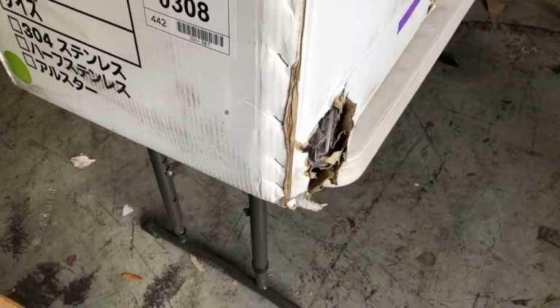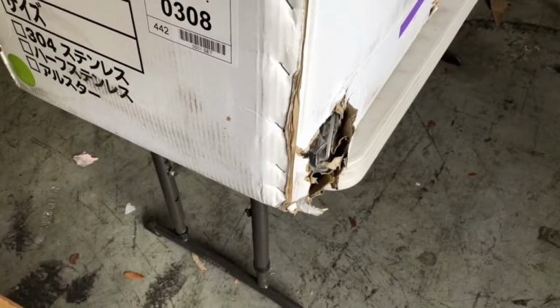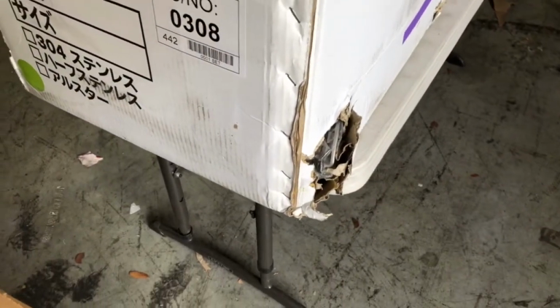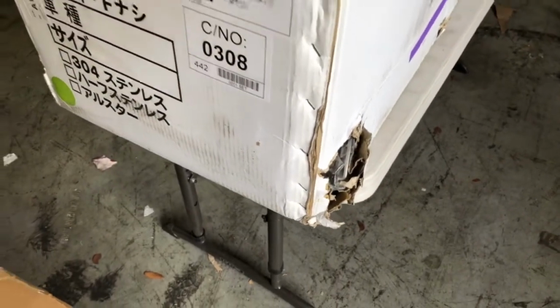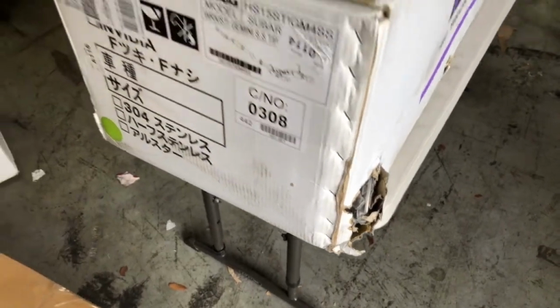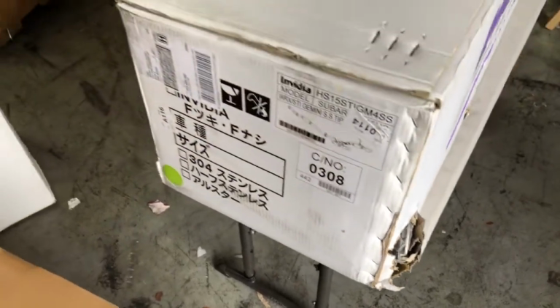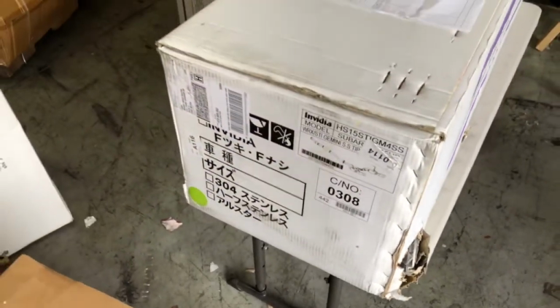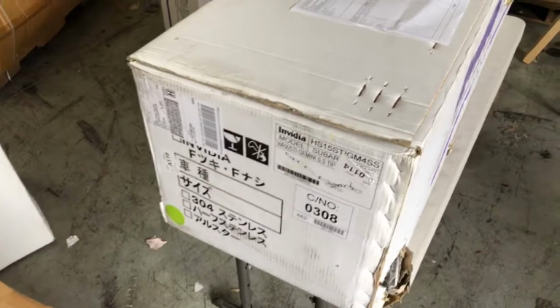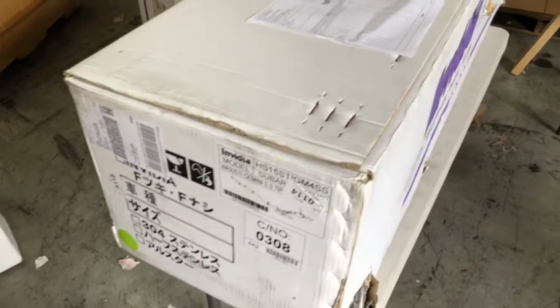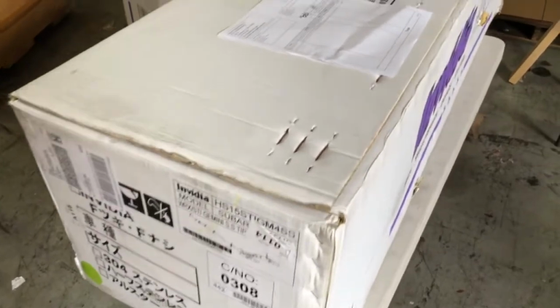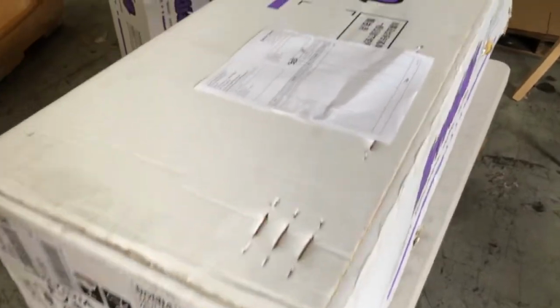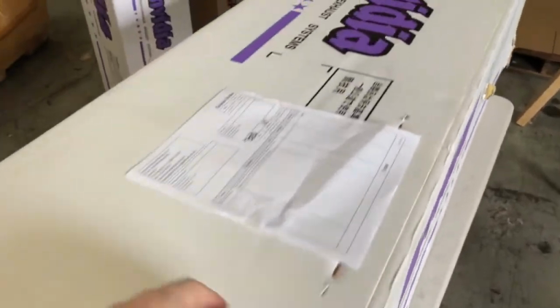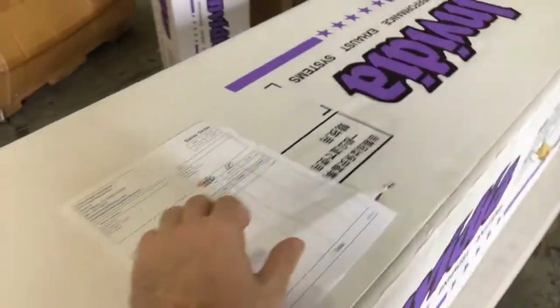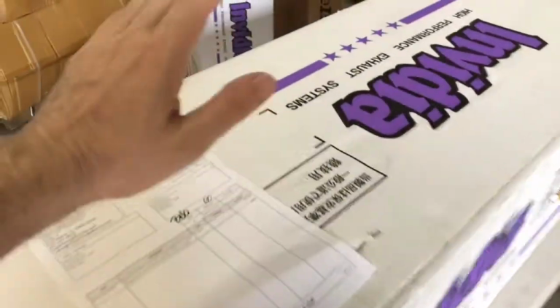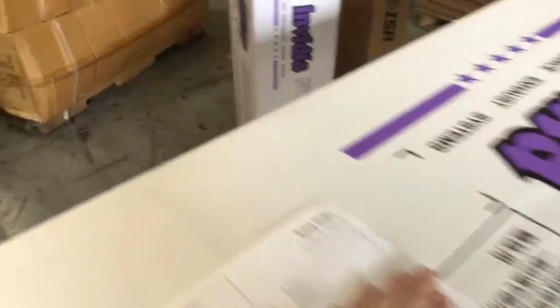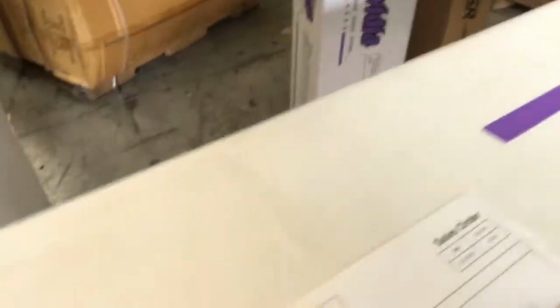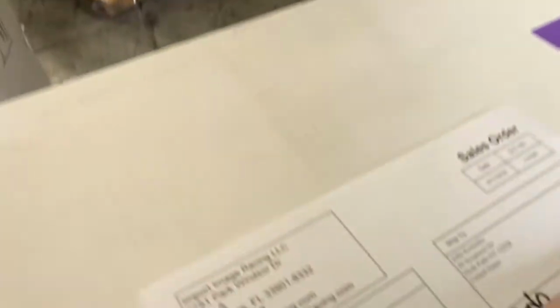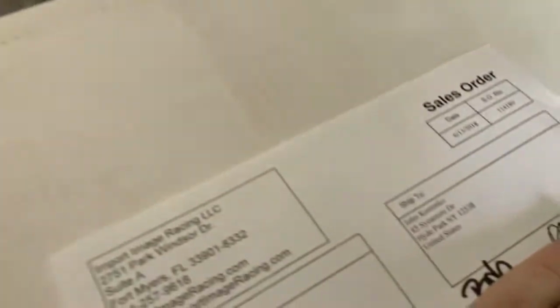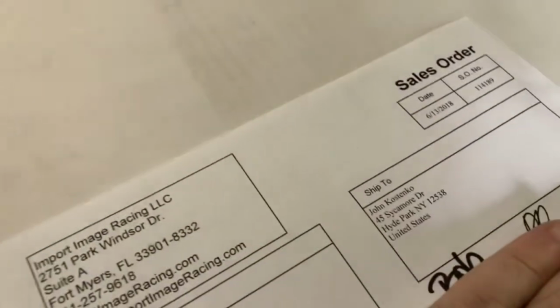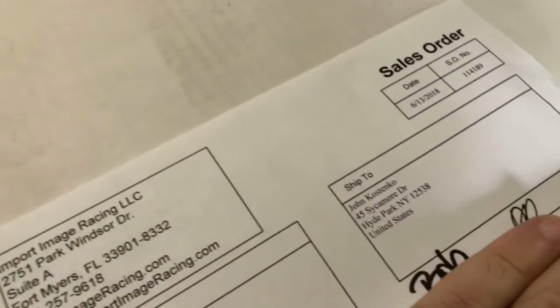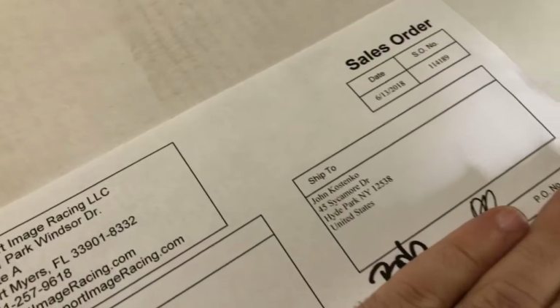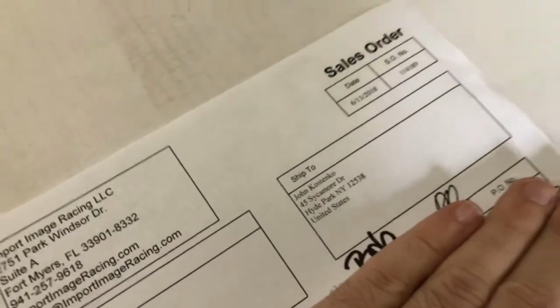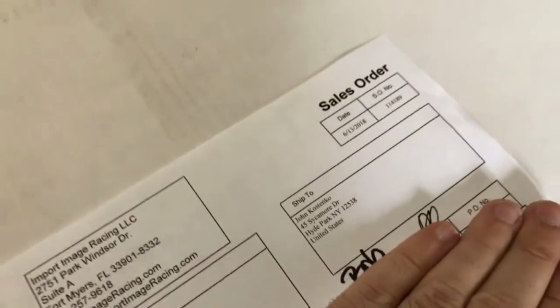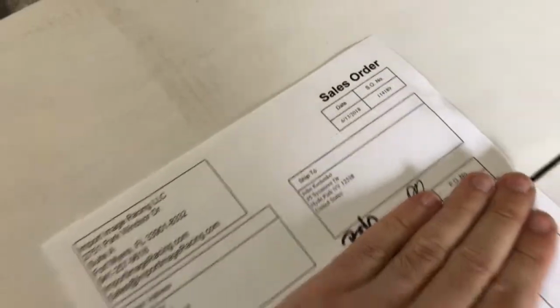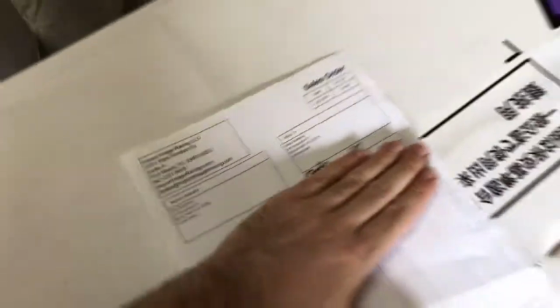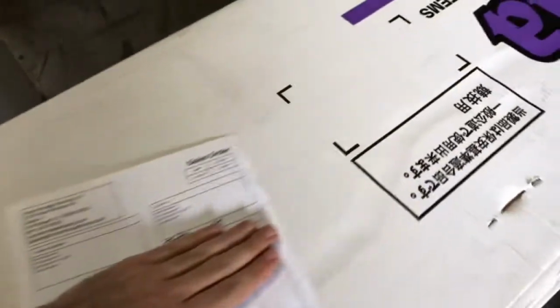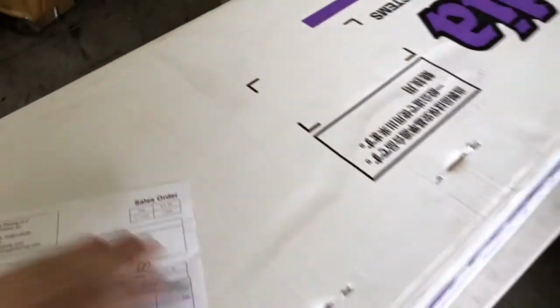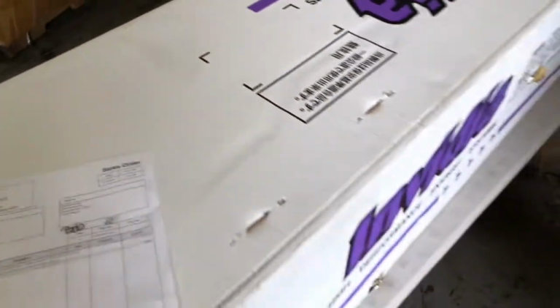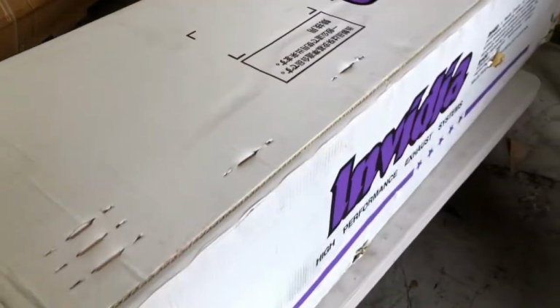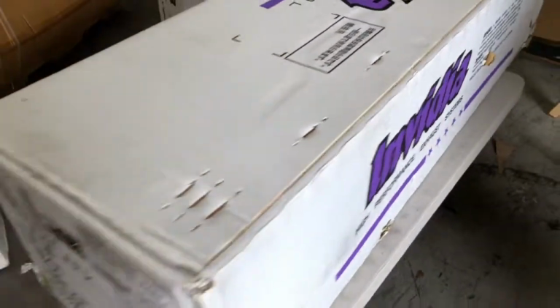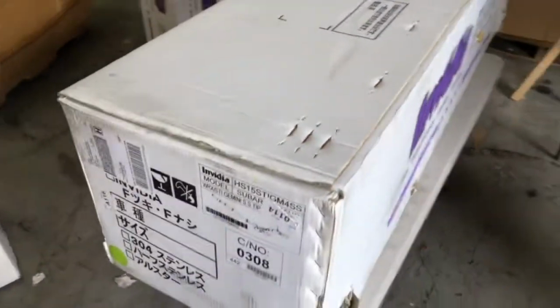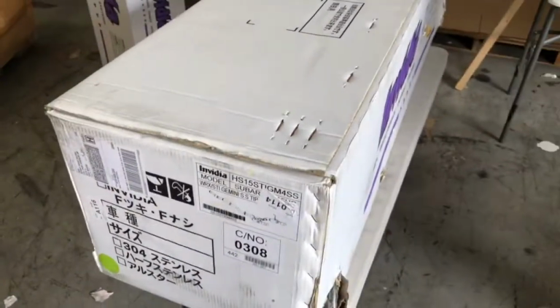They look like they're packaged about the same. There's no worries because here at Import Image Racing we fixed this. John, you're about to get a real inspection on your exhaust.